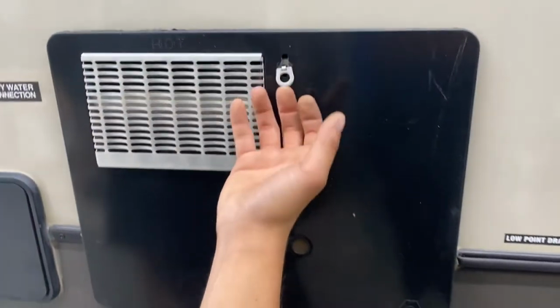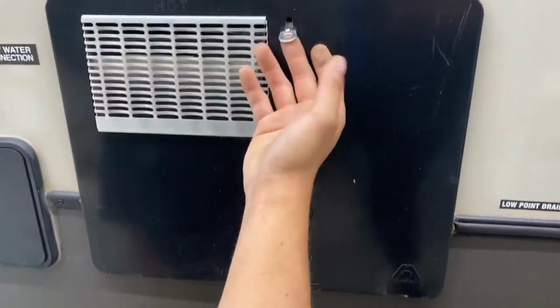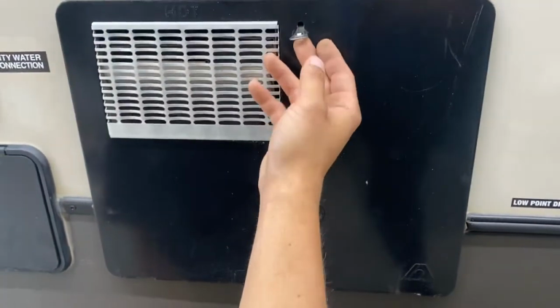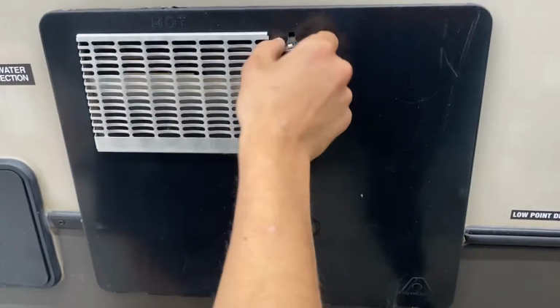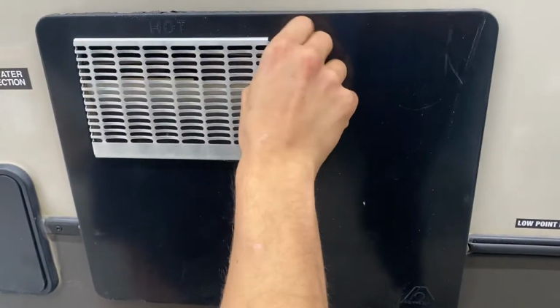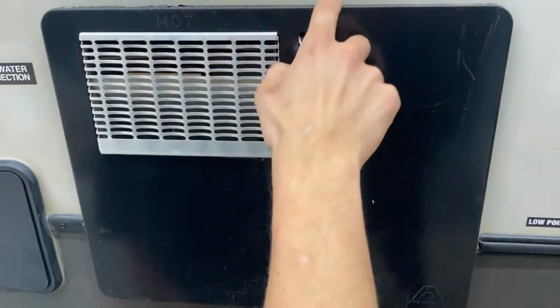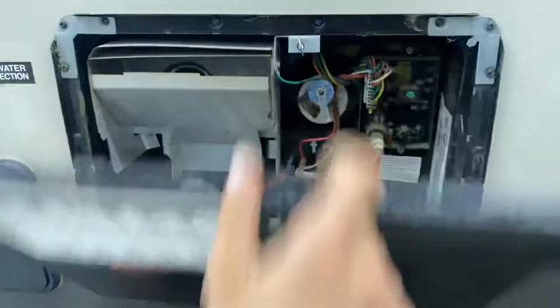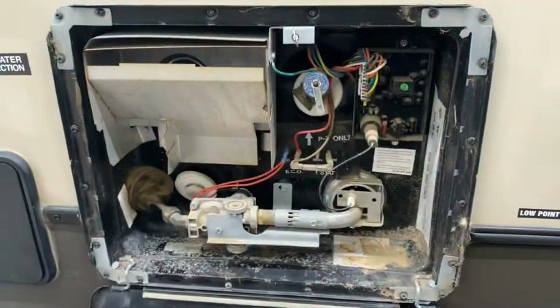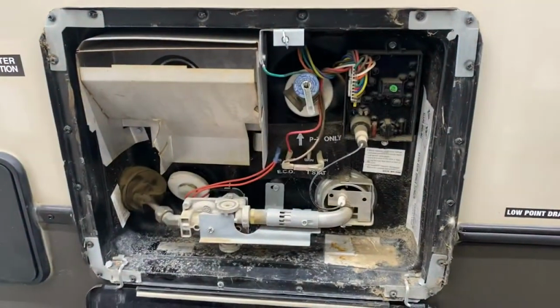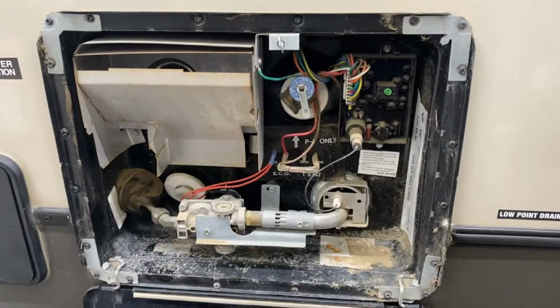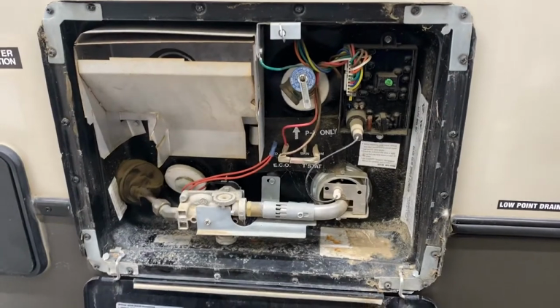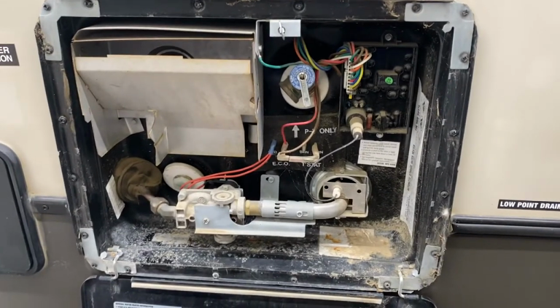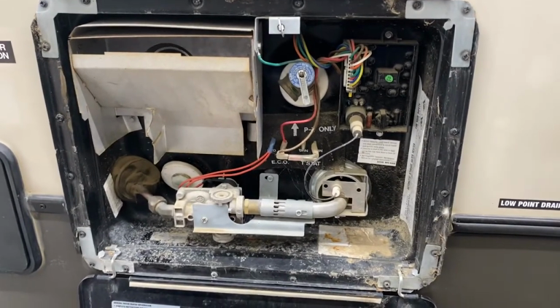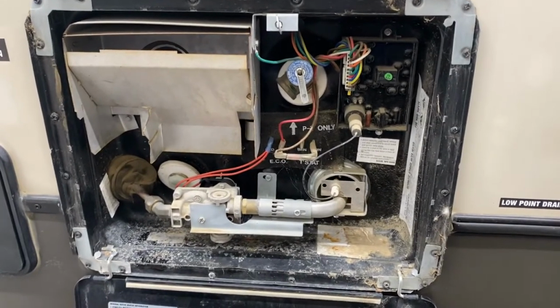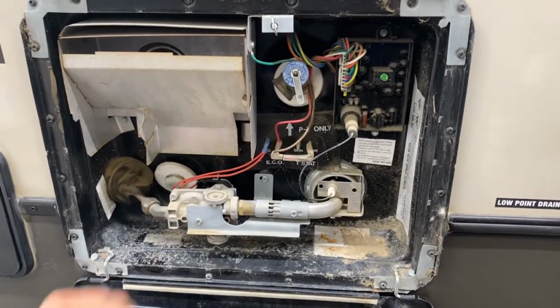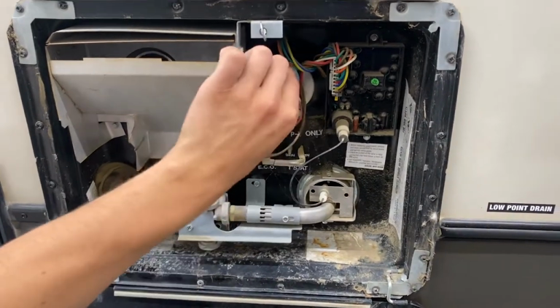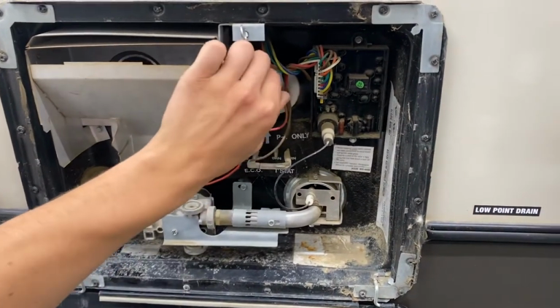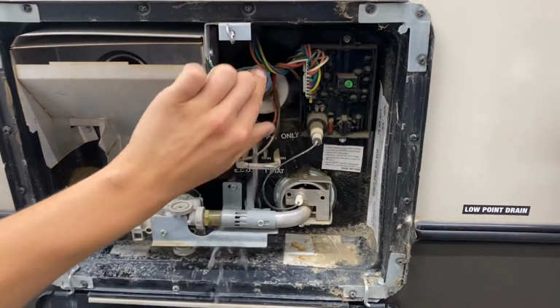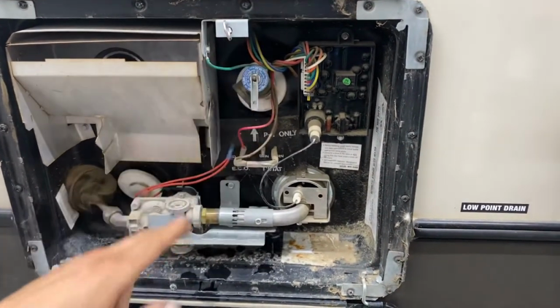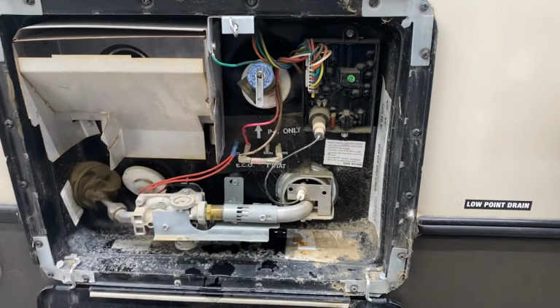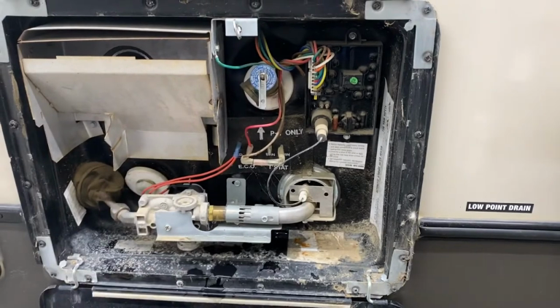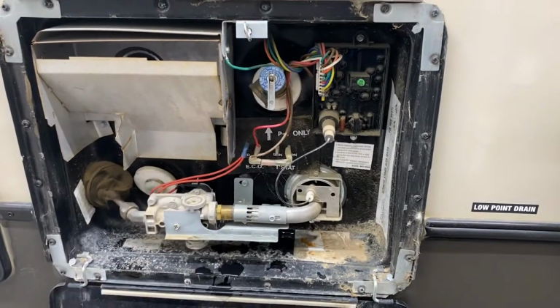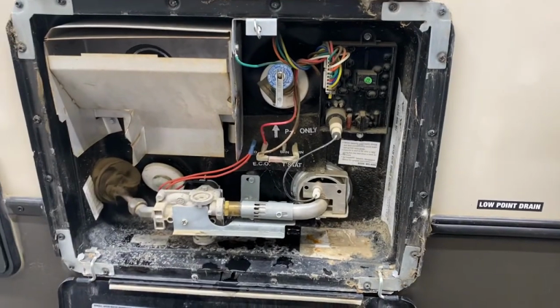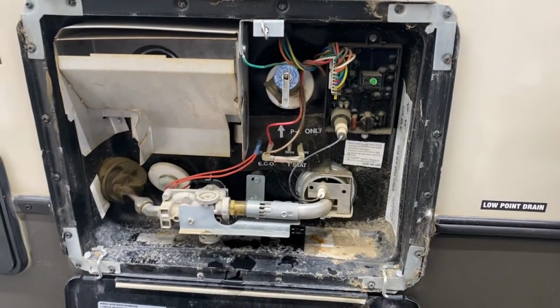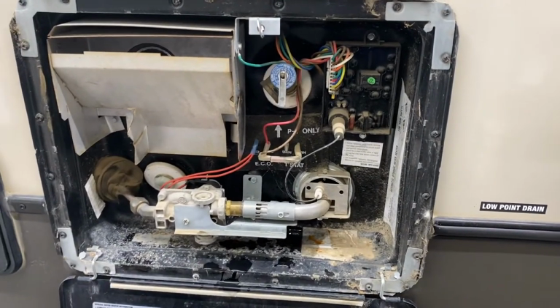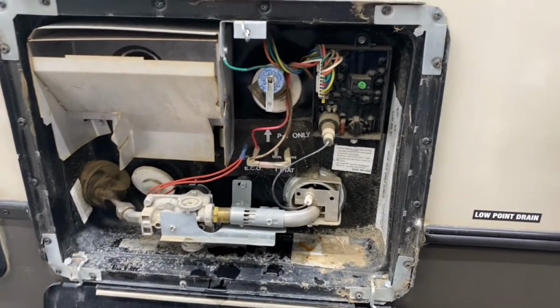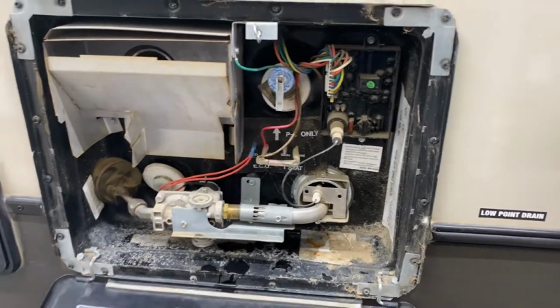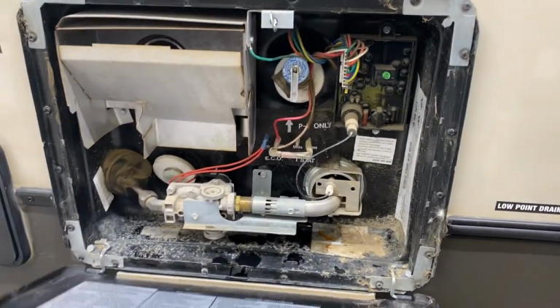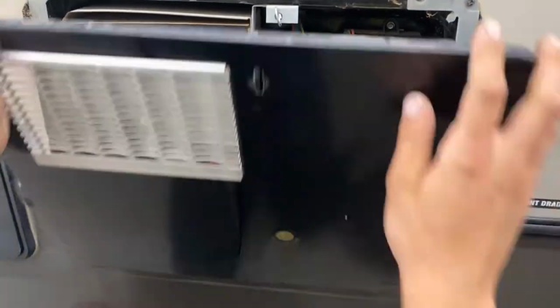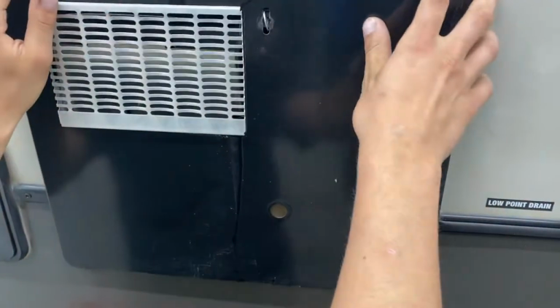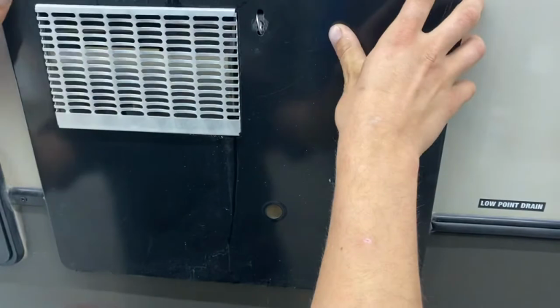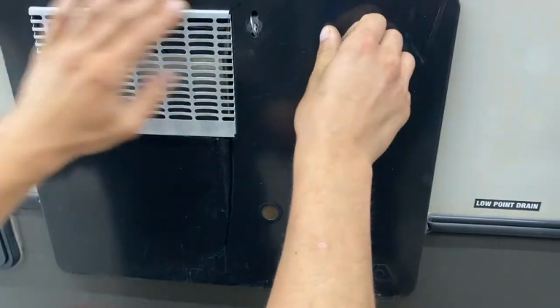There's a water tank right here — line up that little keyway and it pops open. All the controls for turning it on are just inside the unit. Before you turn it on, hit this pressure relief valve right there and make sure that shot of water comes out. That water coming out lets you know it is full and it's safe to fire it up without burning anything out.